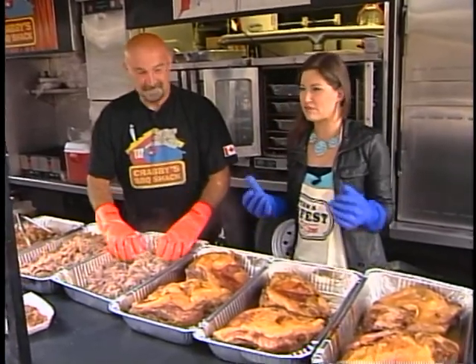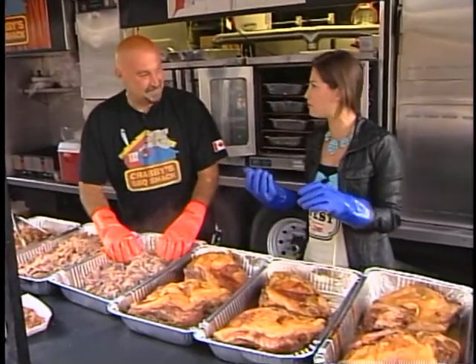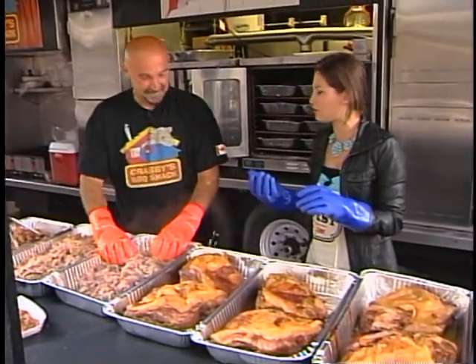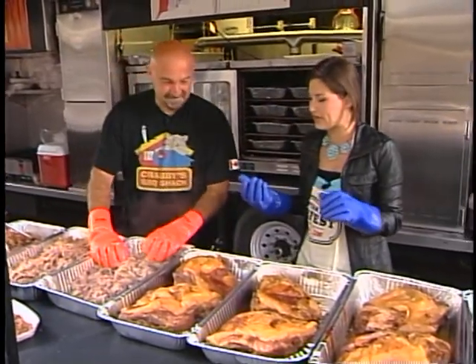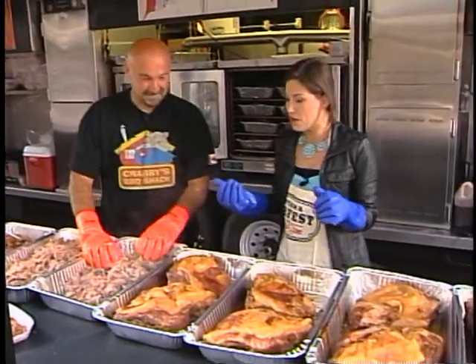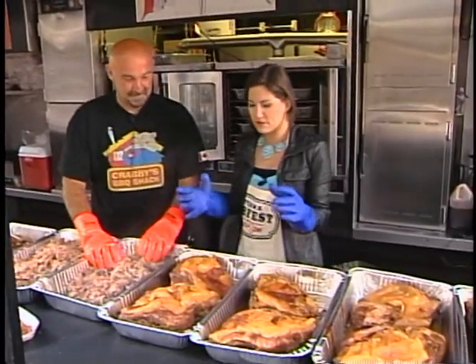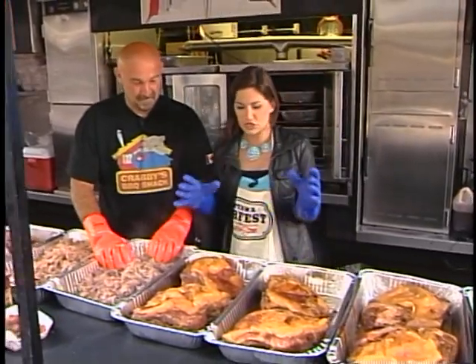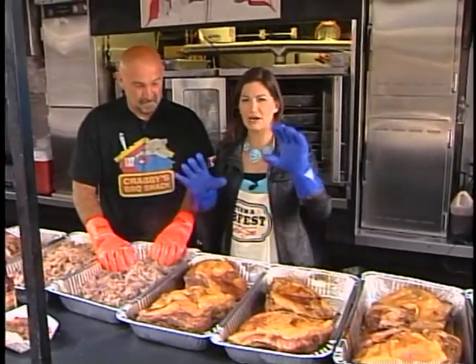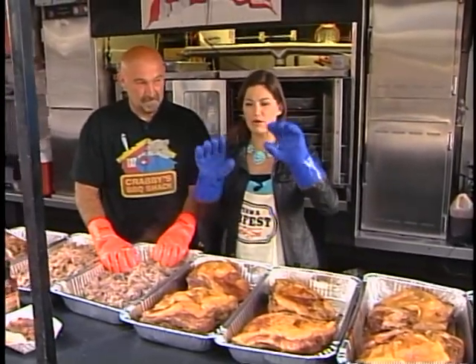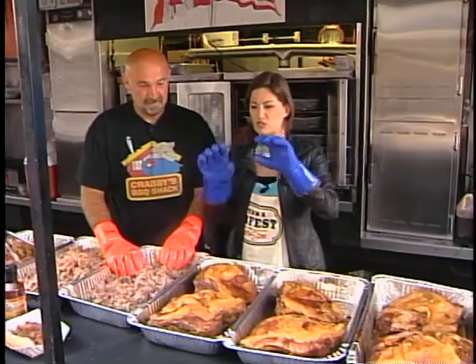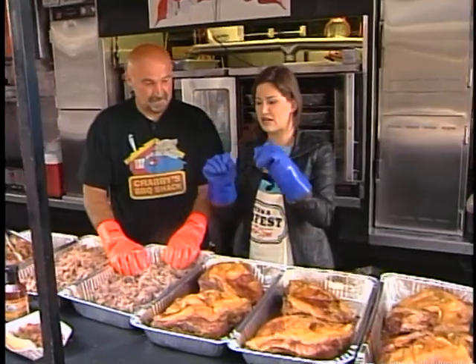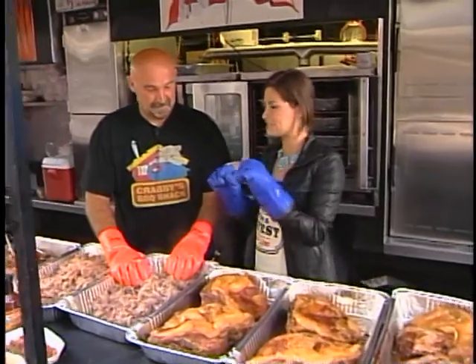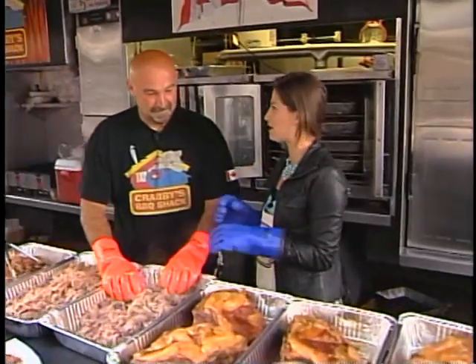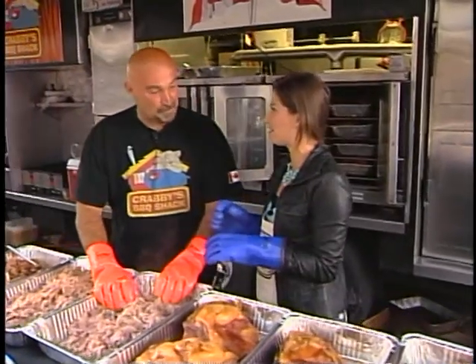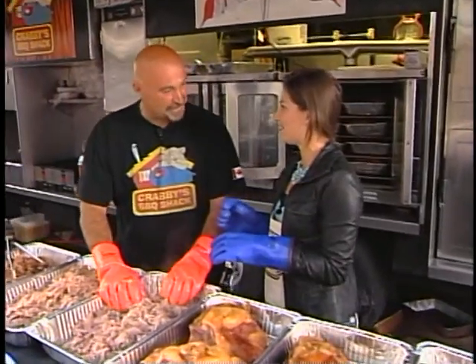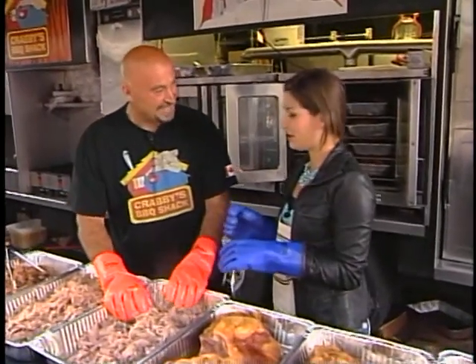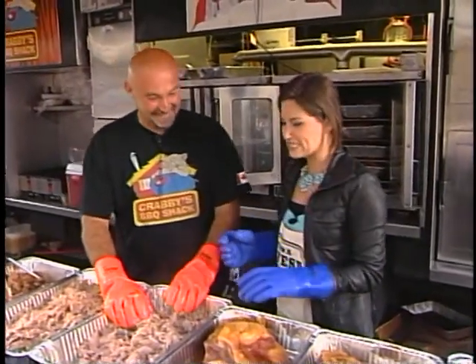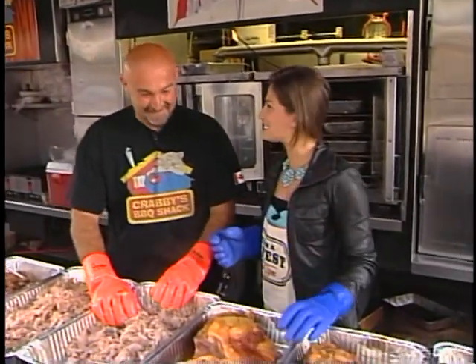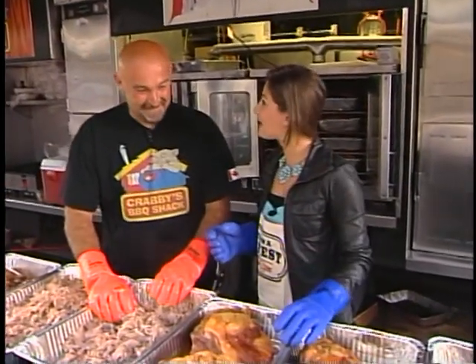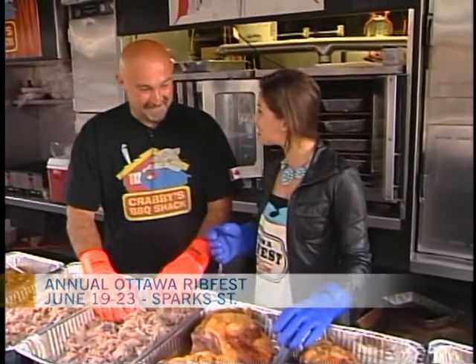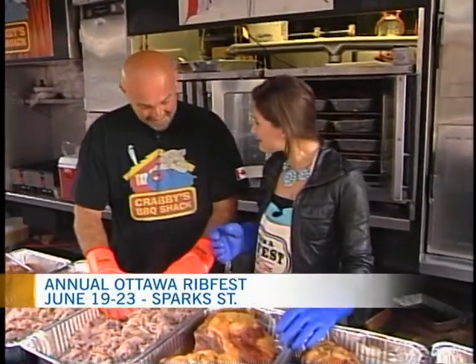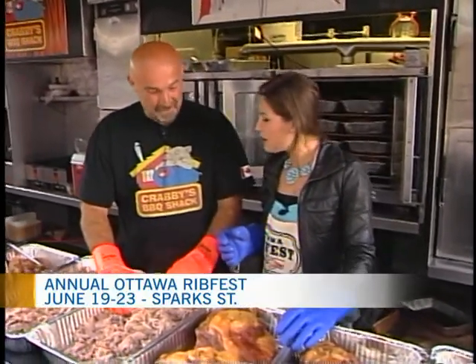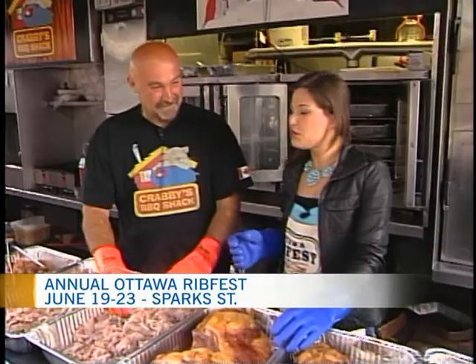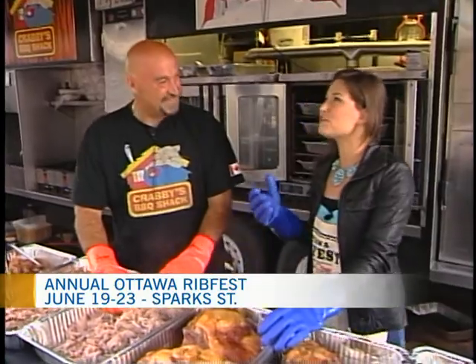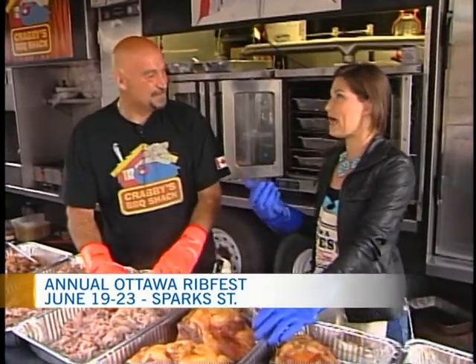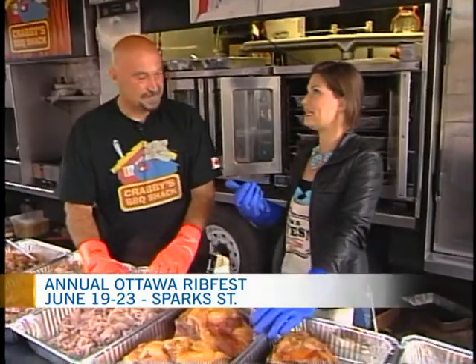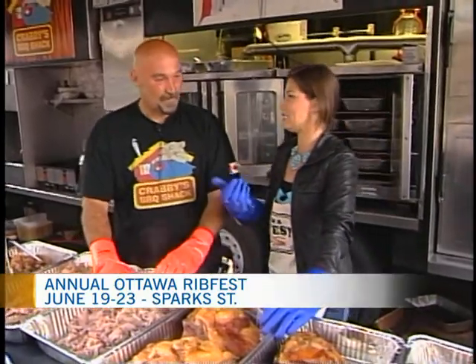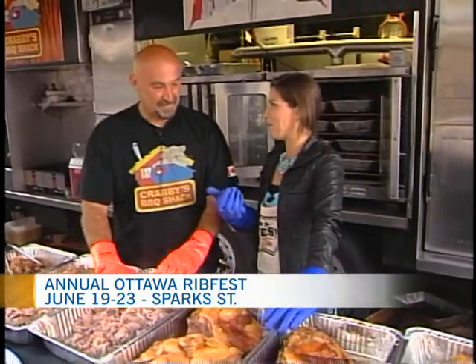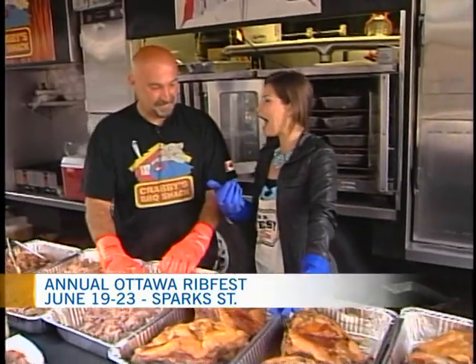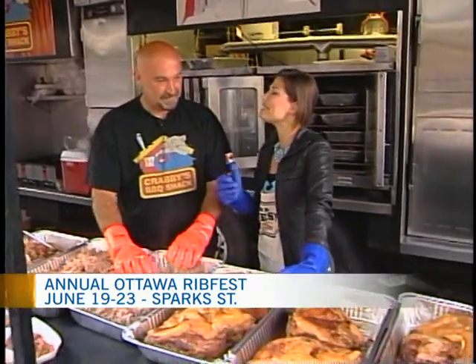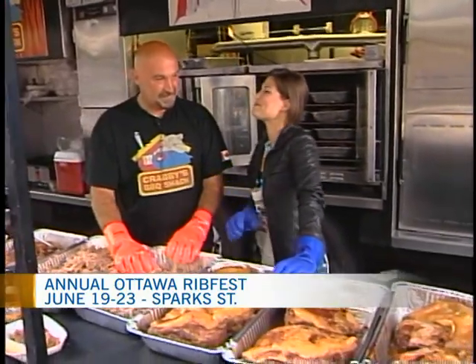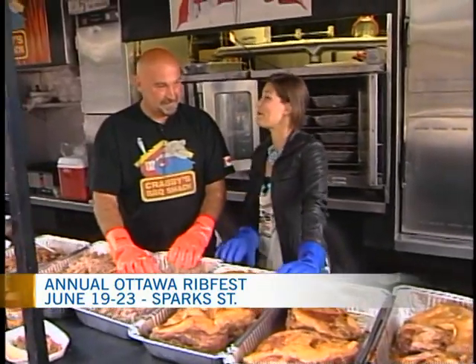I've got the owner of Krabby BBQ Shack here at Ribfest, George Kapolidis. Good morning. It's nice to see you again this year — you and I first met last year. But how many years have you been around?